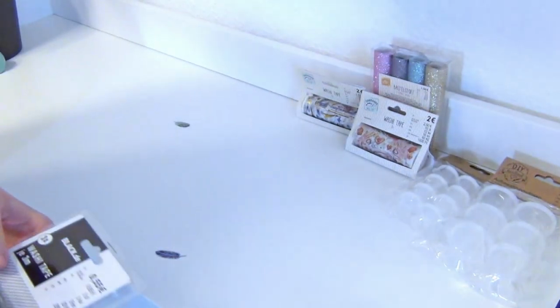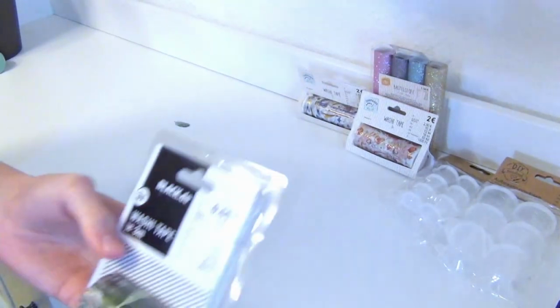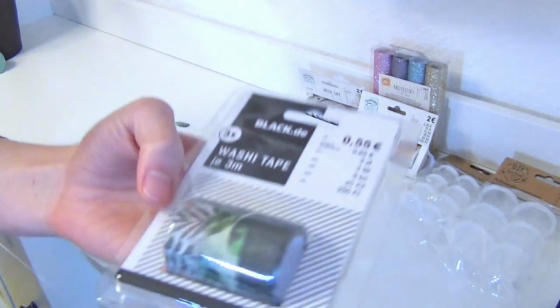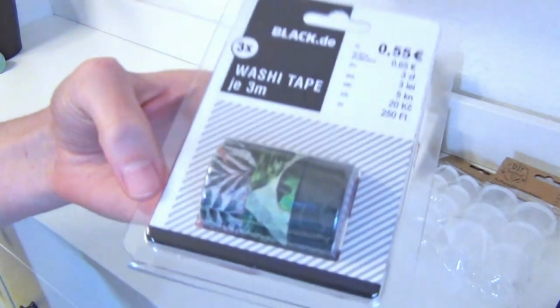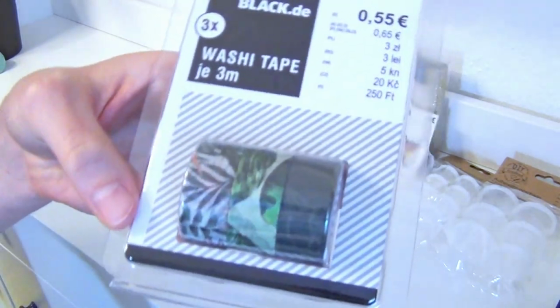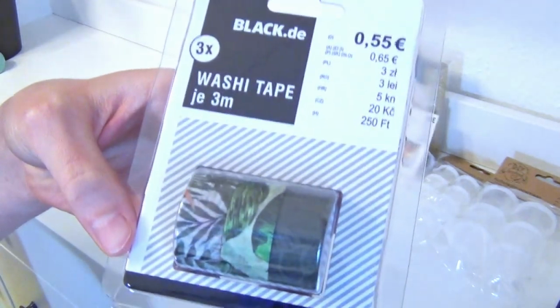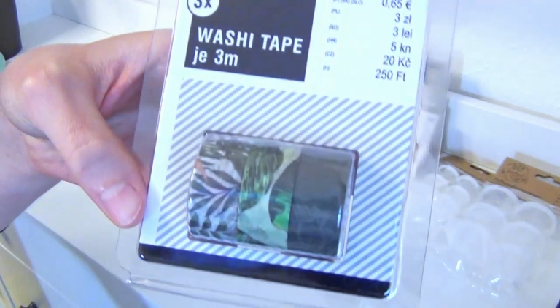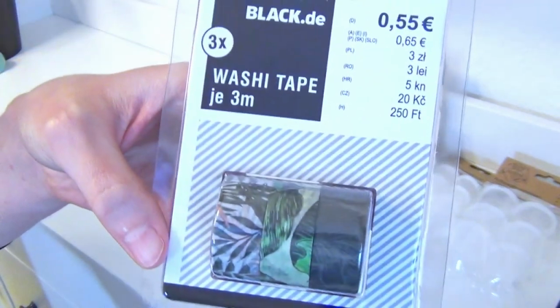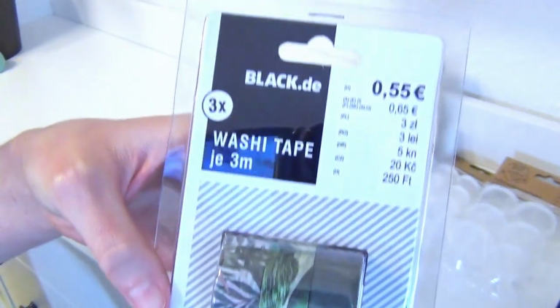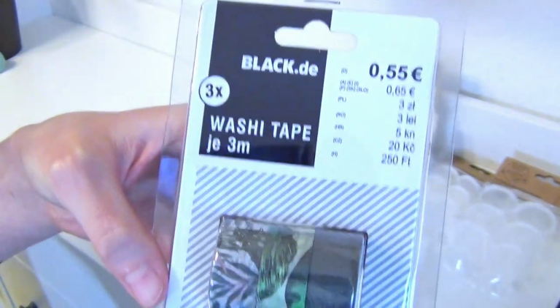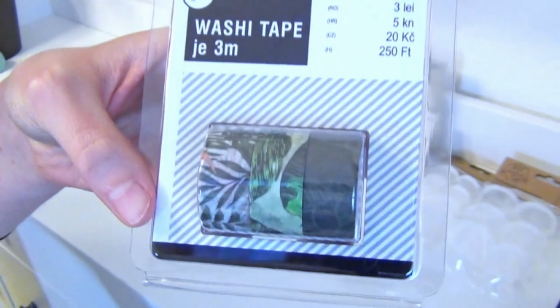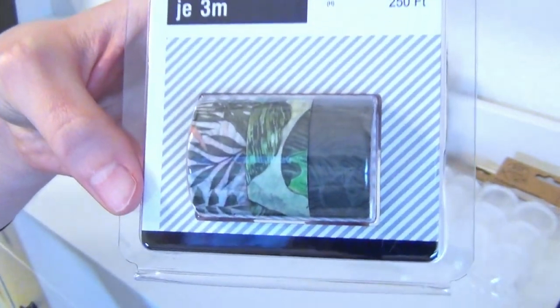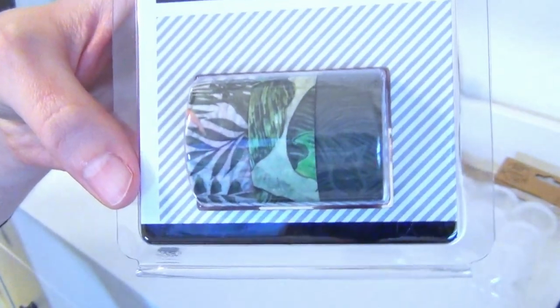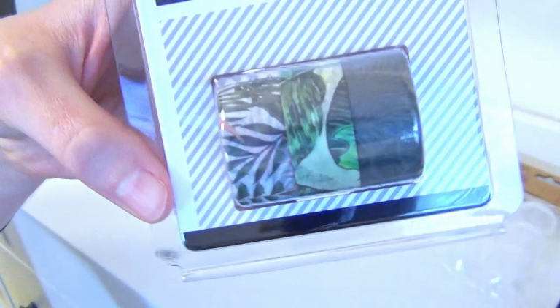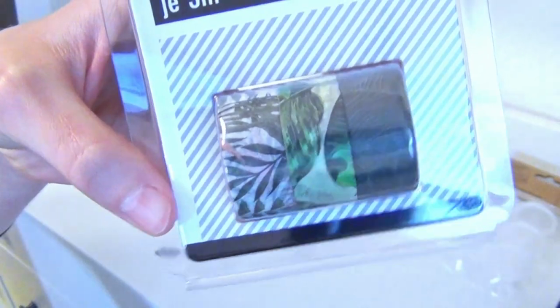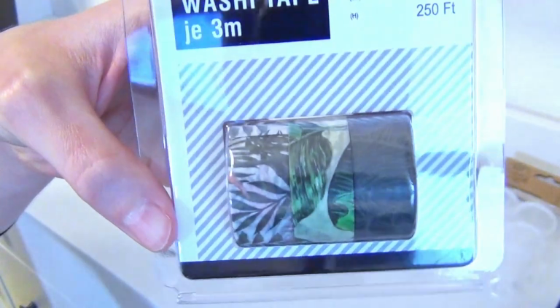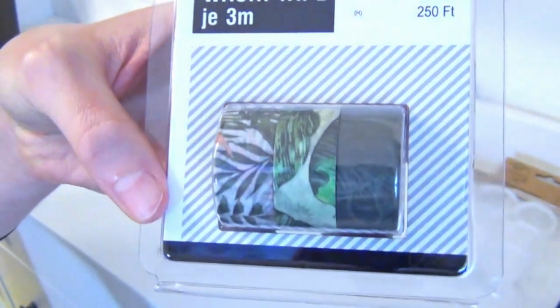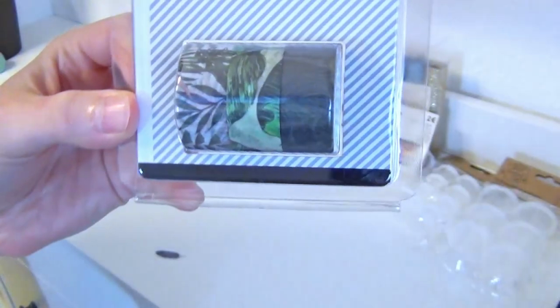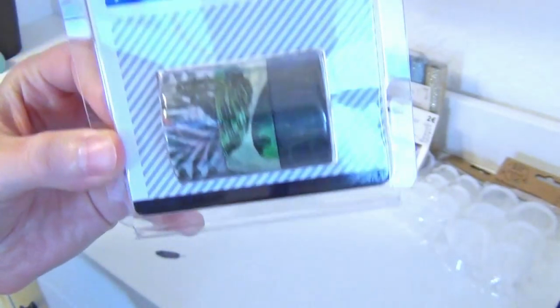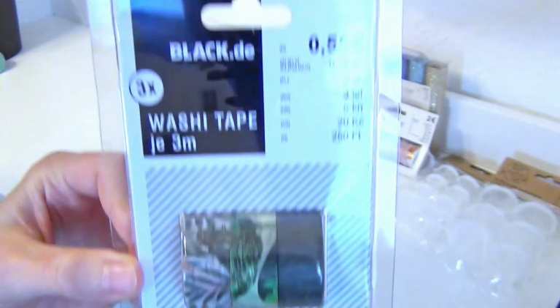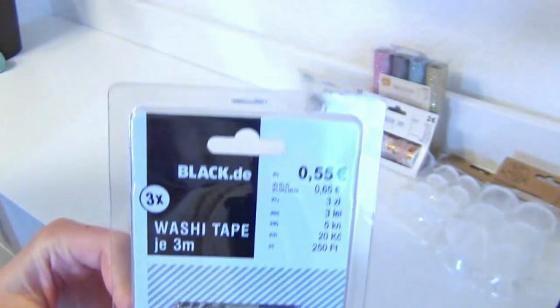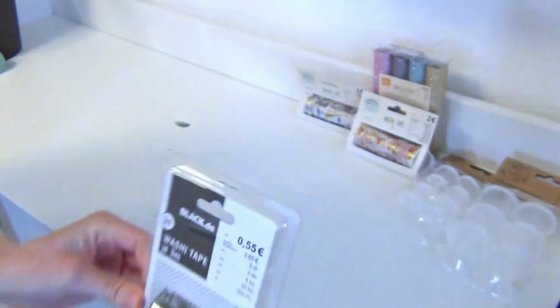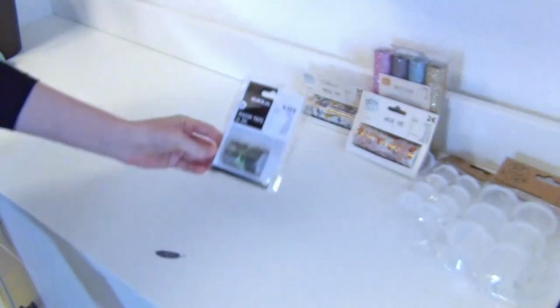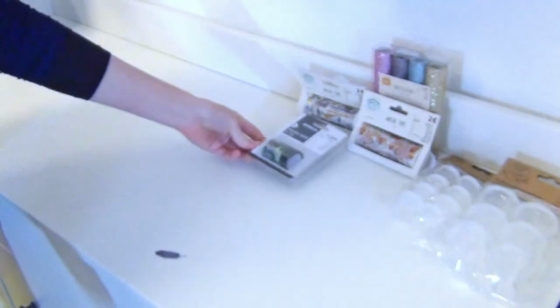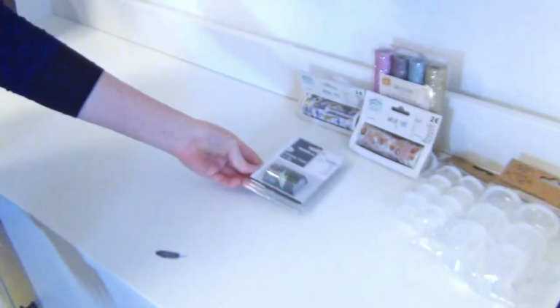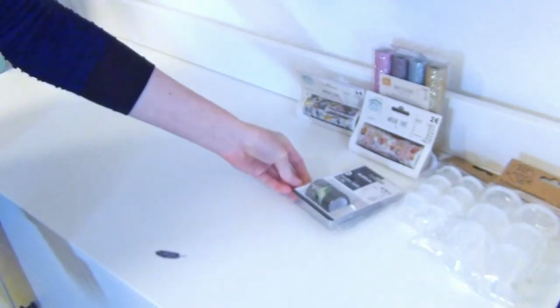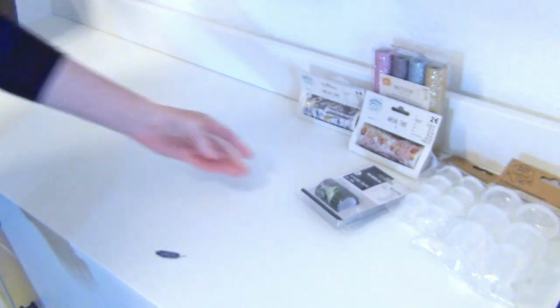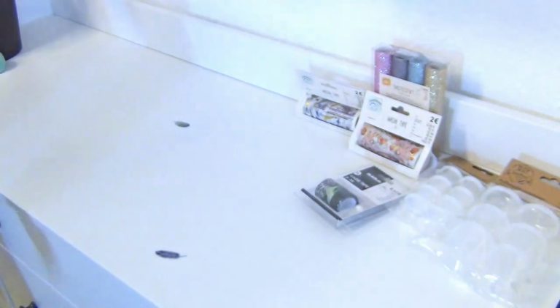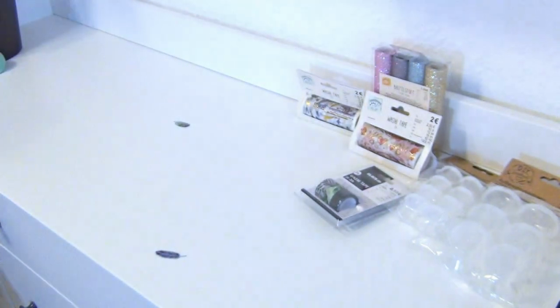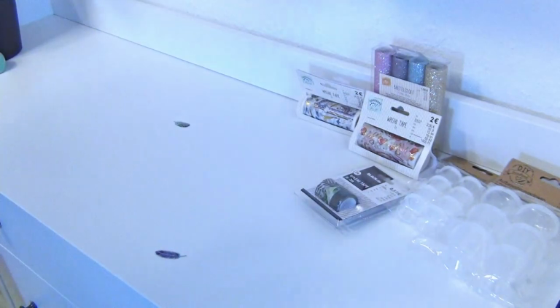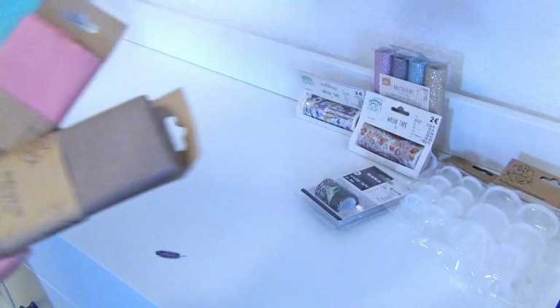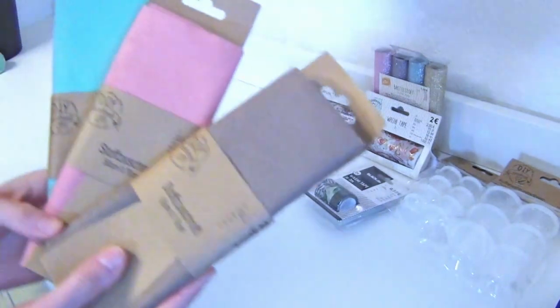This set of the typical sized washi tapes I'm actually planning to use for some paintings, to get some crisp lines for the edges. I hope they will stick properly to the paper though. If not, I'm sure I'll find another purpose for it.